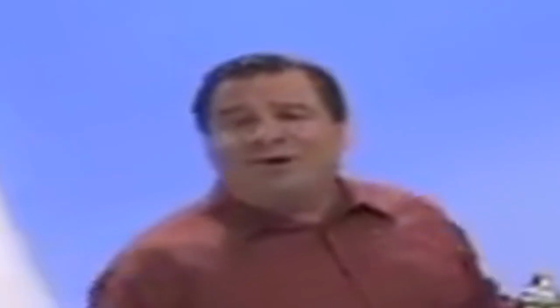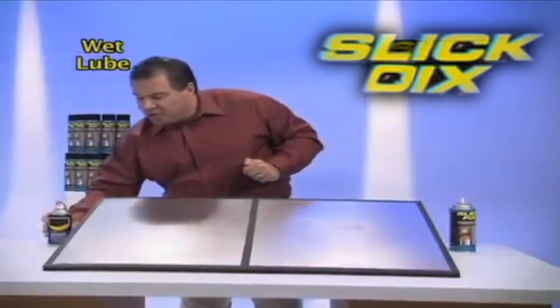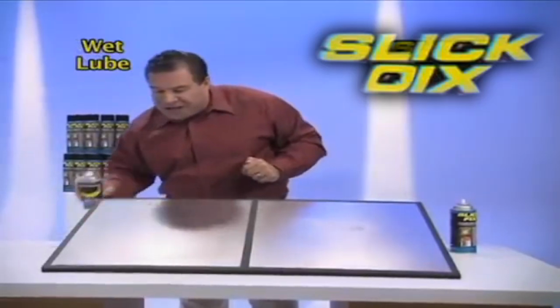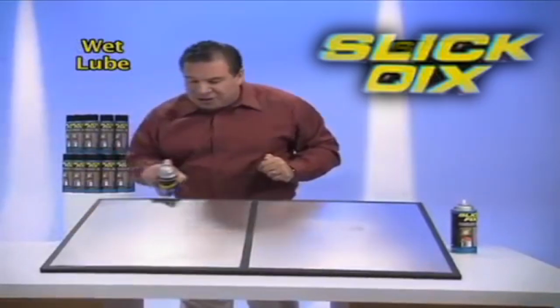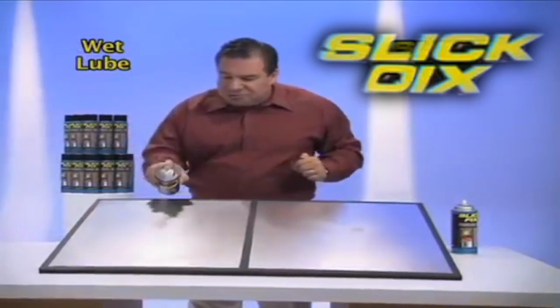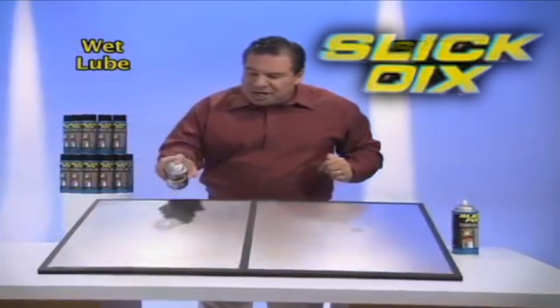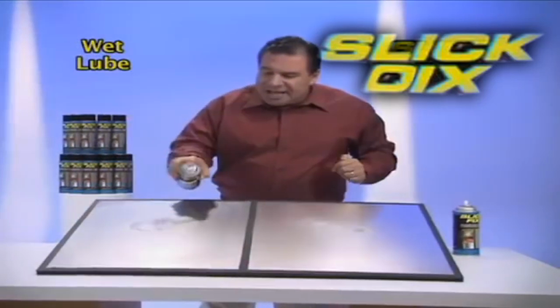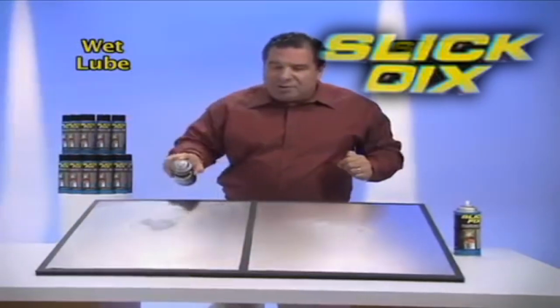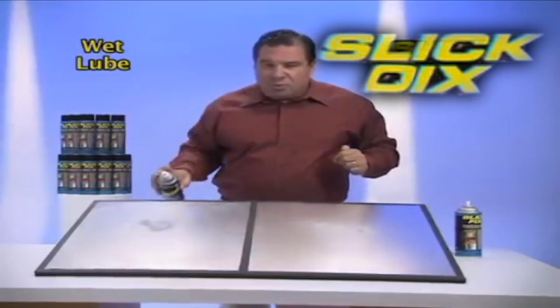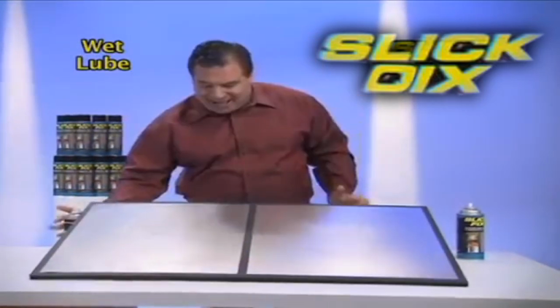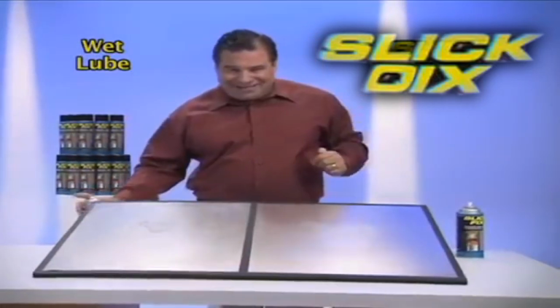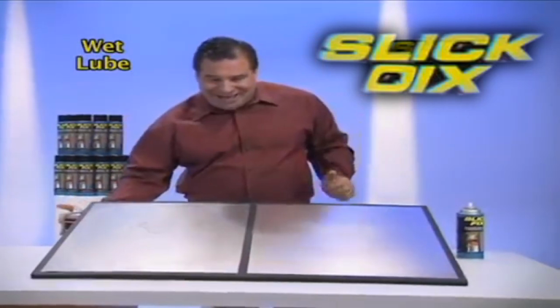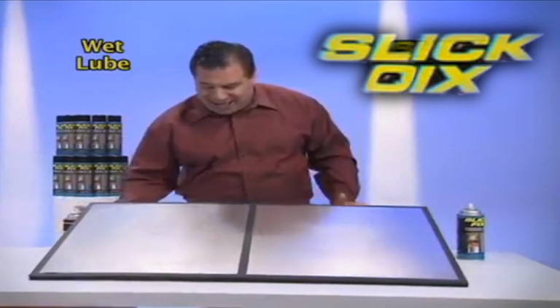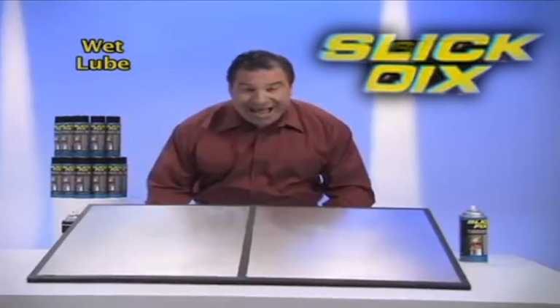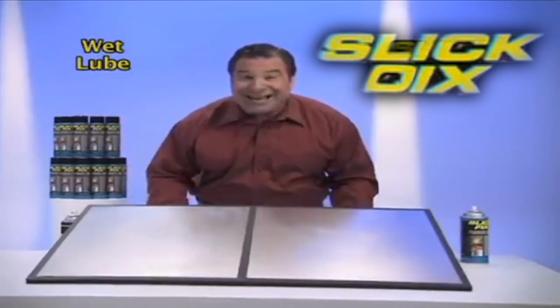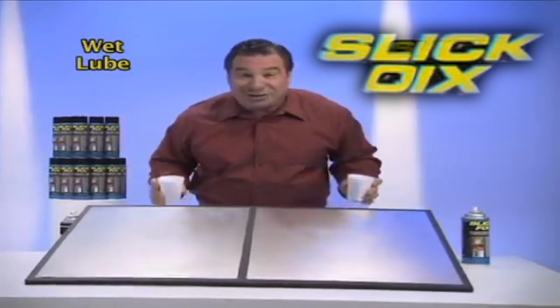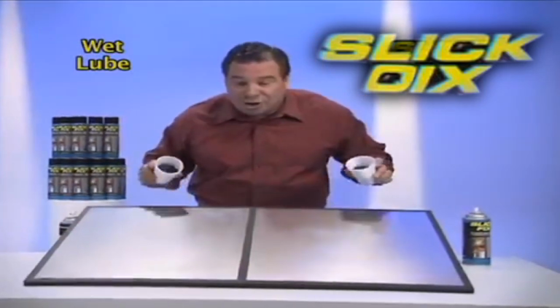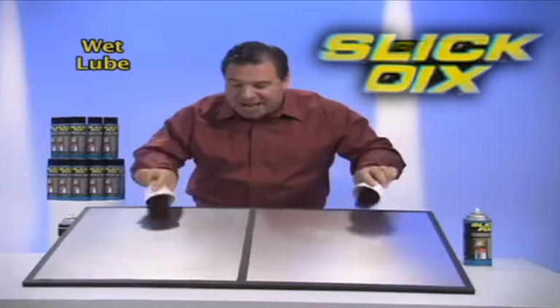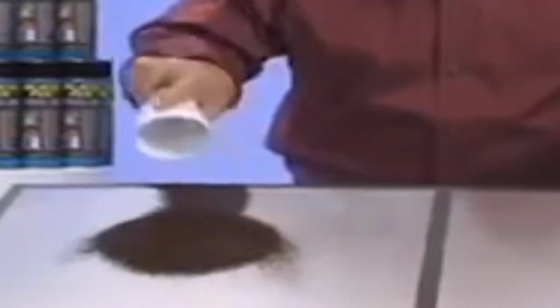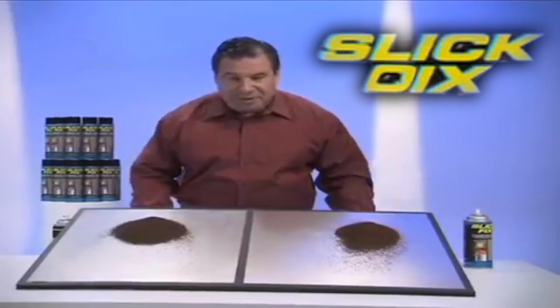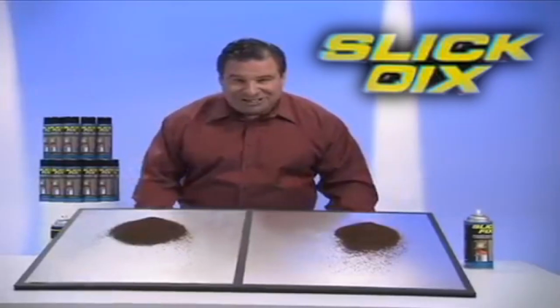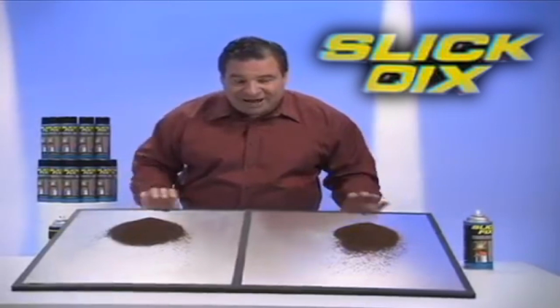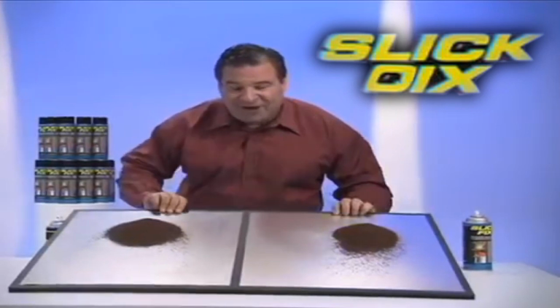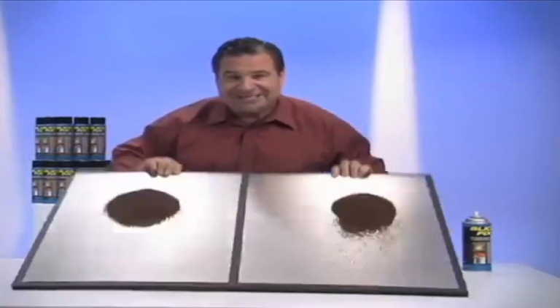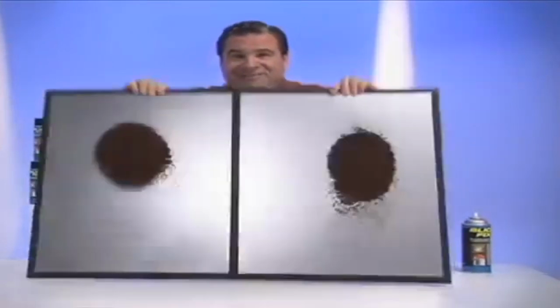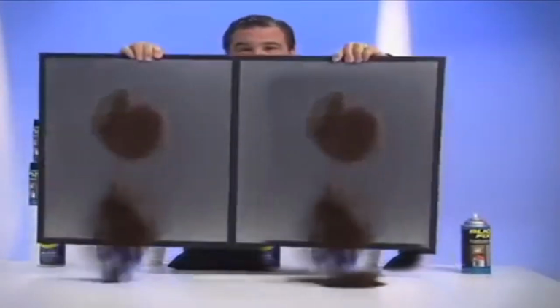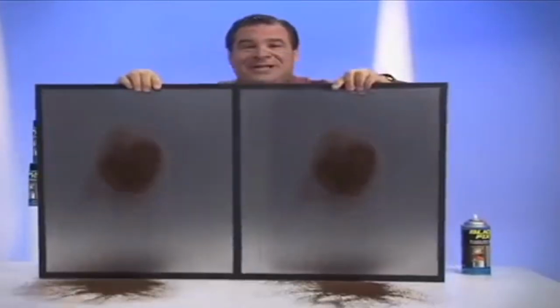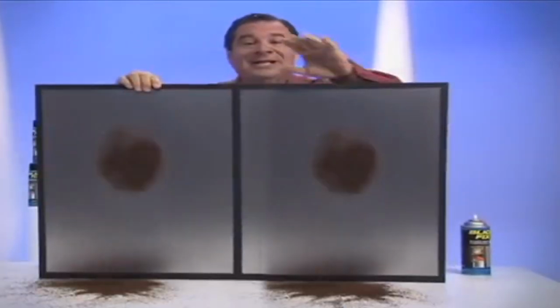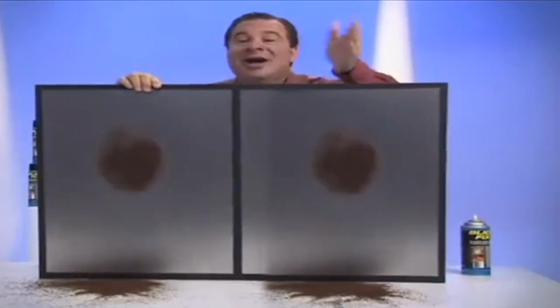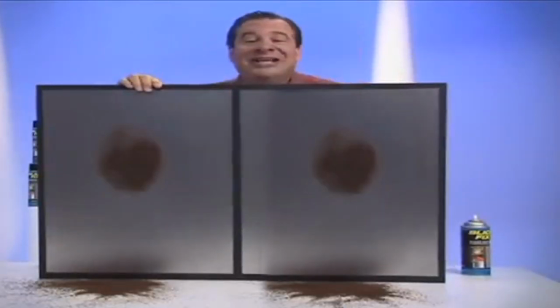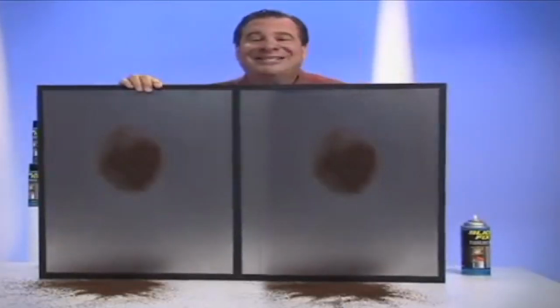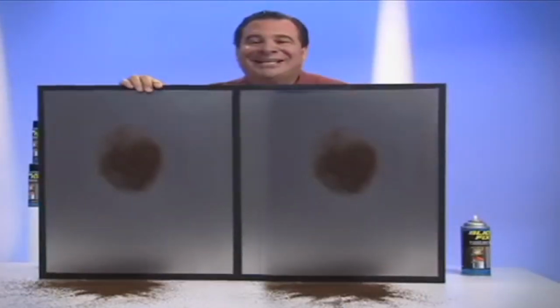Old-fashioned lubes, they go on wicky and sticky. They act like a glue magnet, but with Slickdicks... nothing sticks!